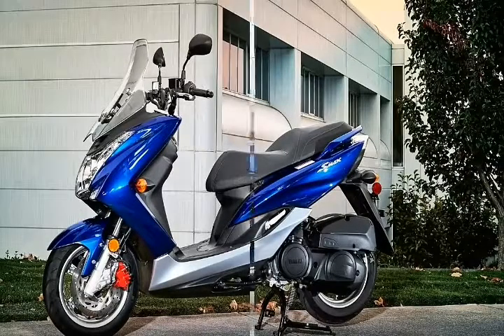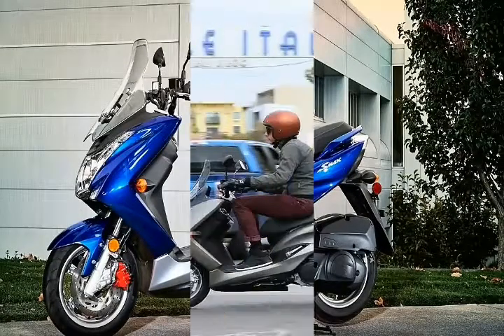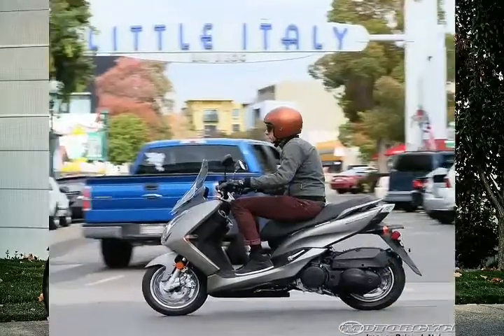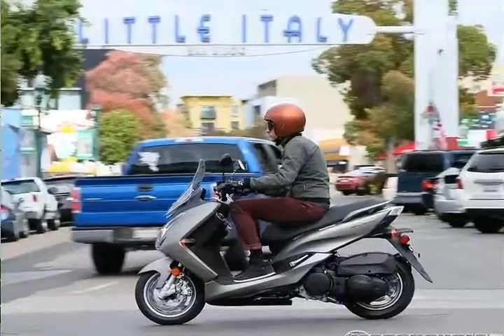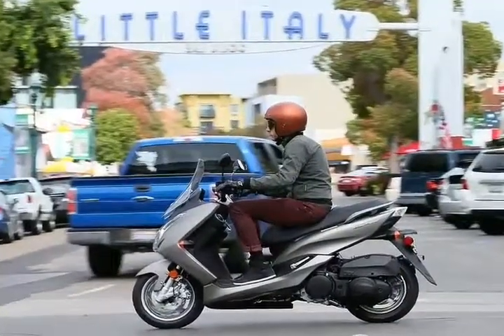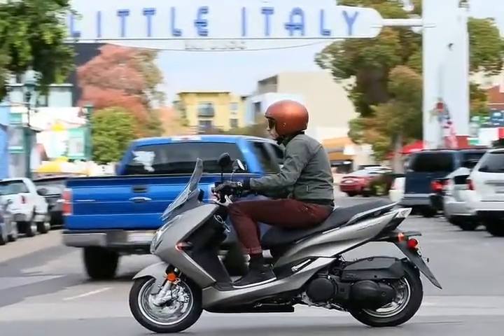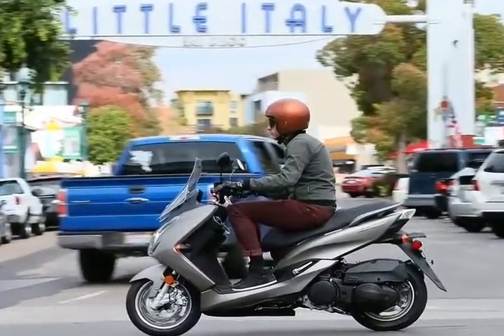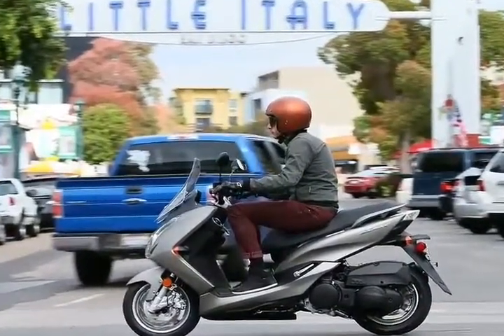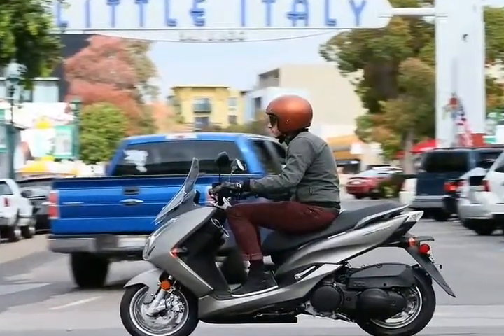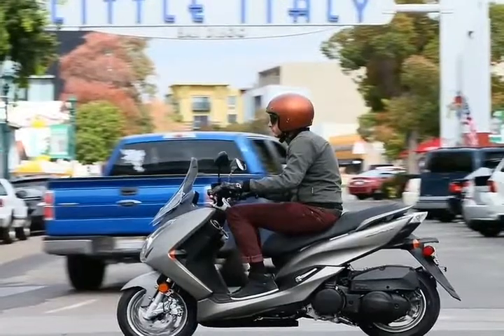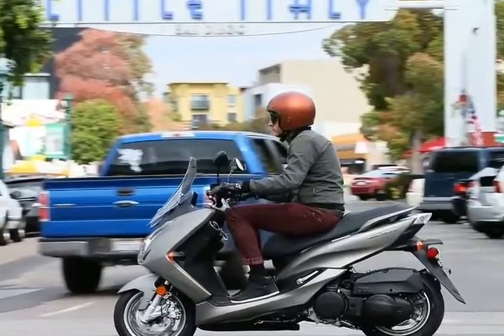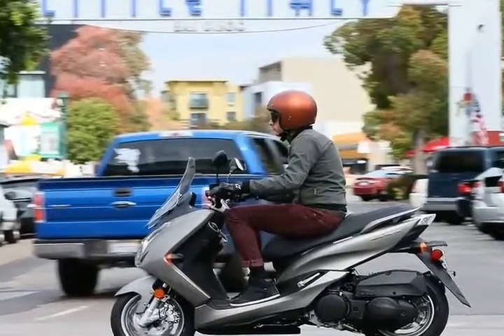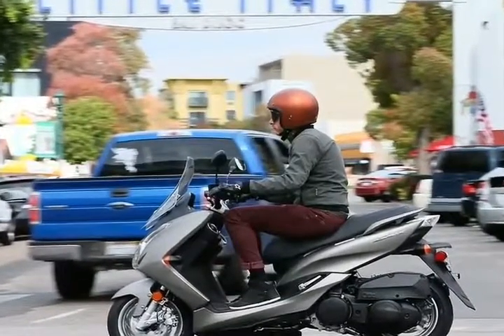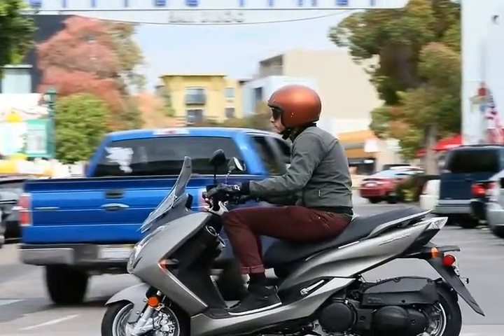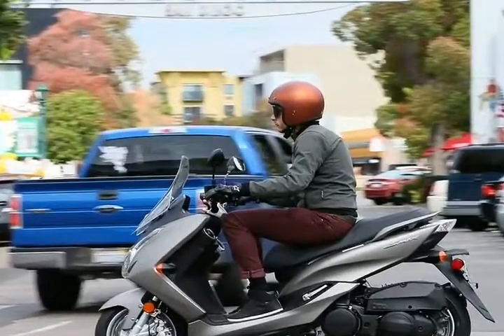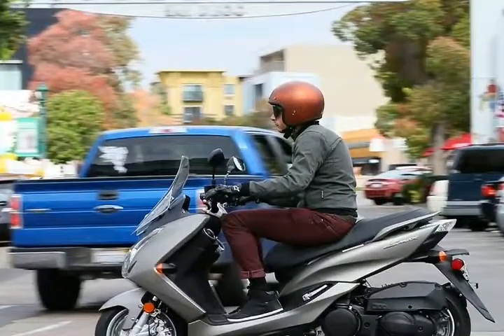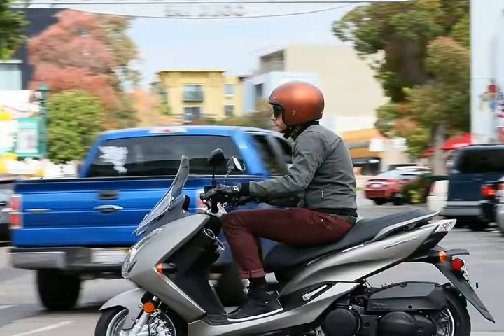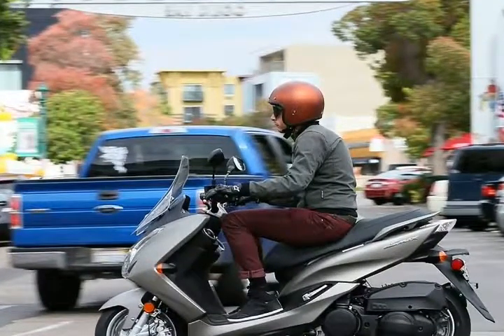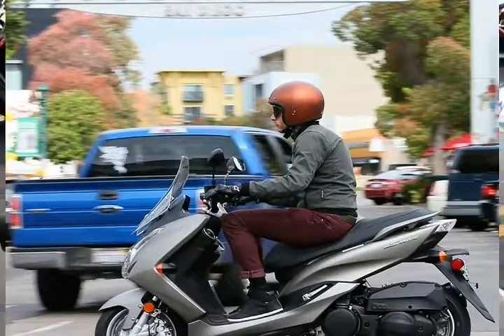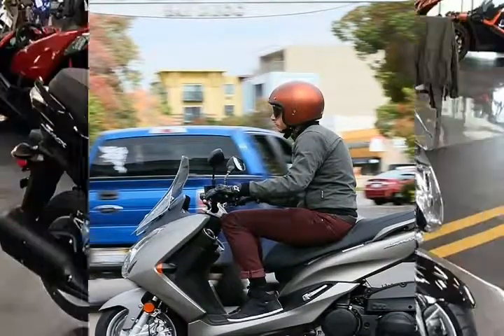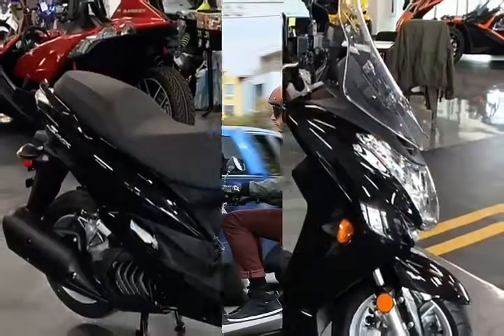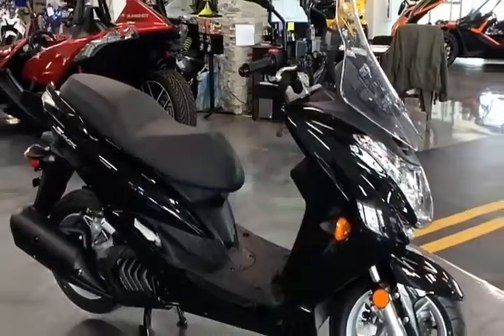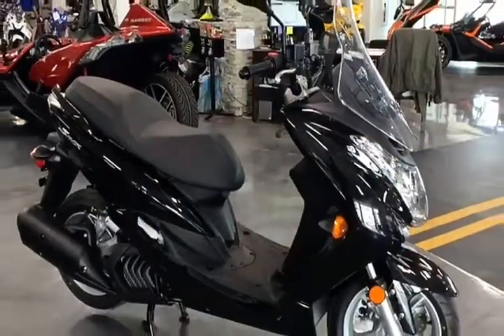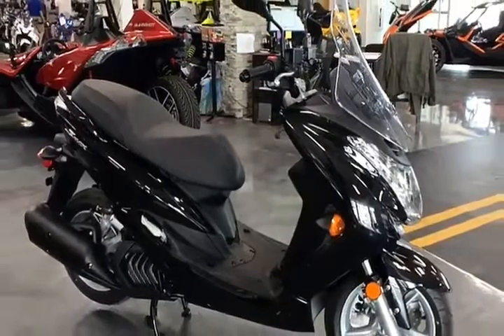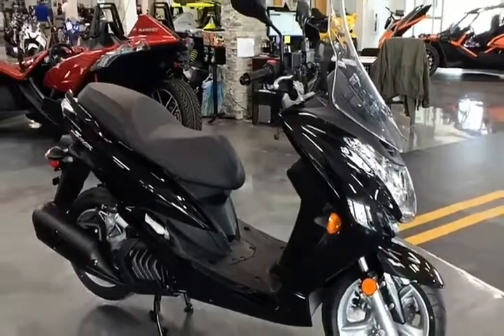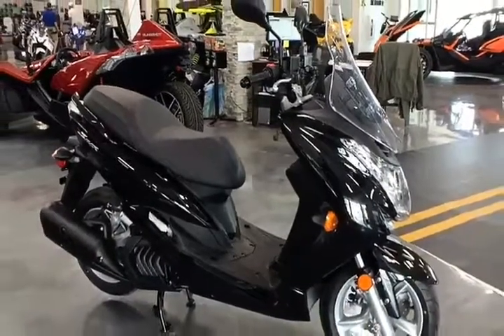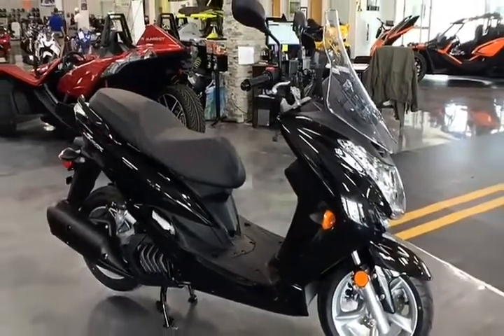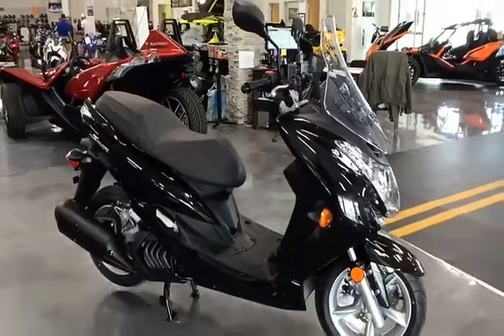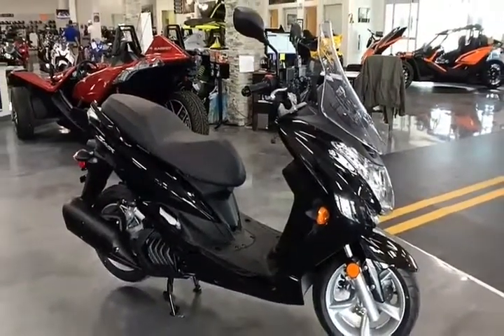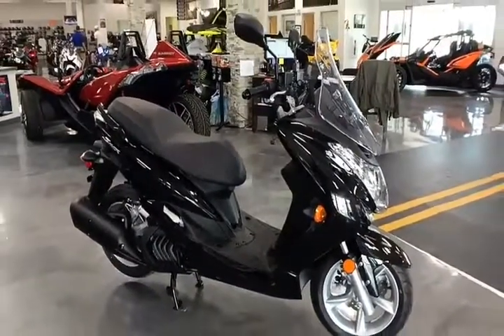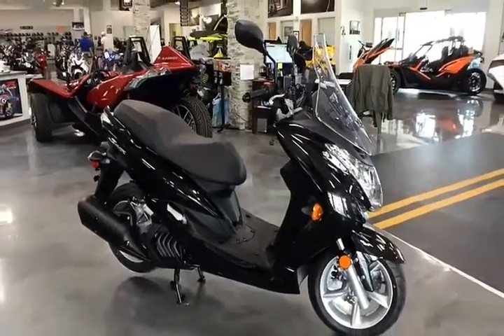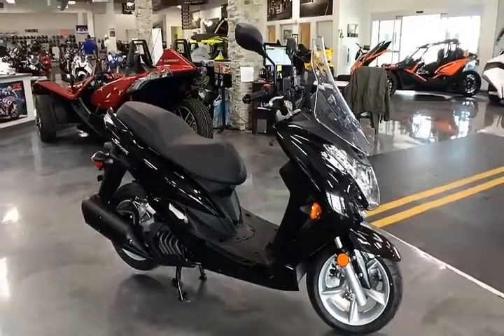The step-through frame serves as something of a light cargo deck to supplement the 8-gallon under-seat storage for grocery-getting missions. Alternately, the storage compartment will hold a full-face helmet plus a fistful of possibles.